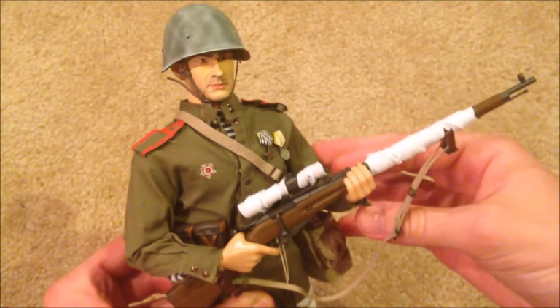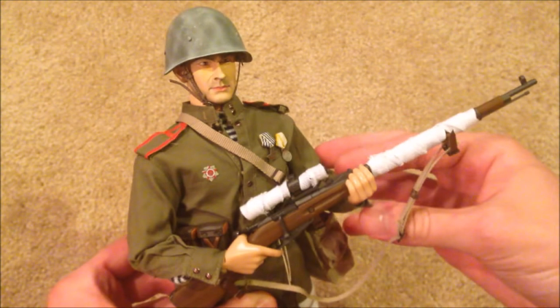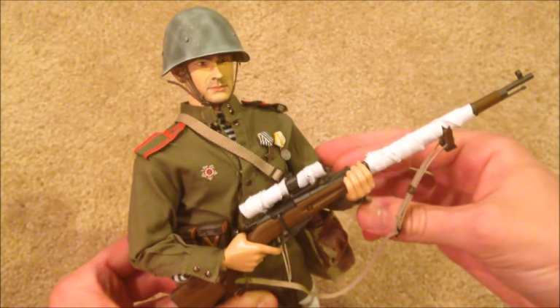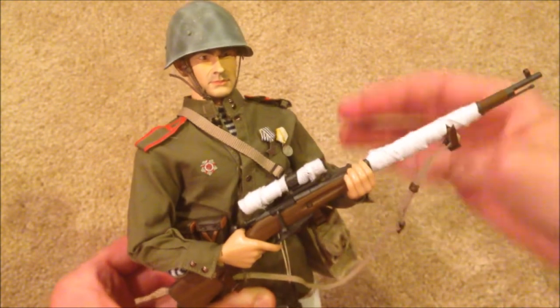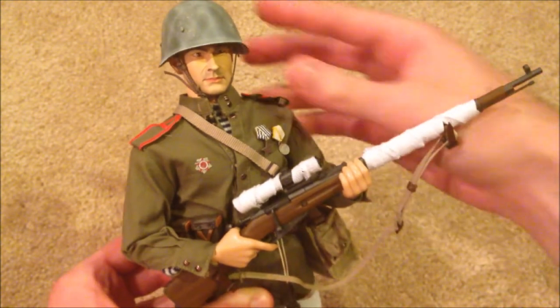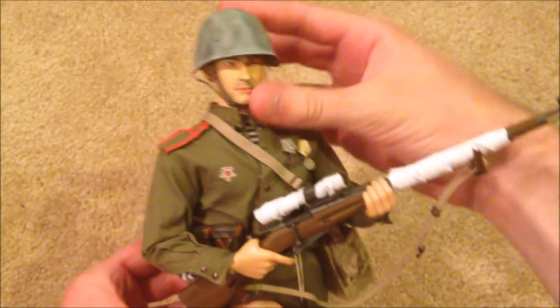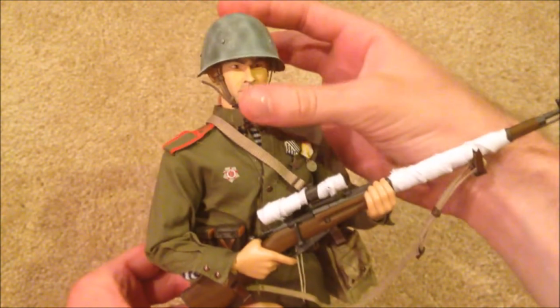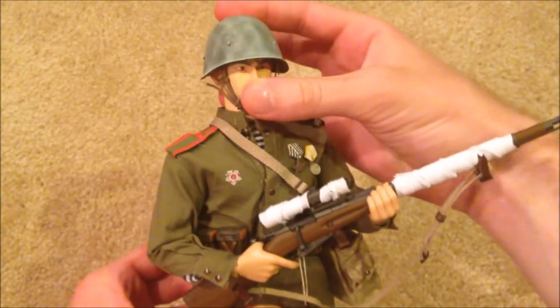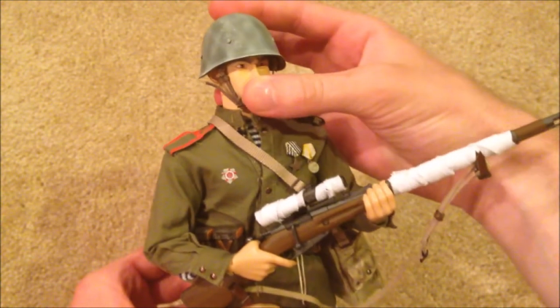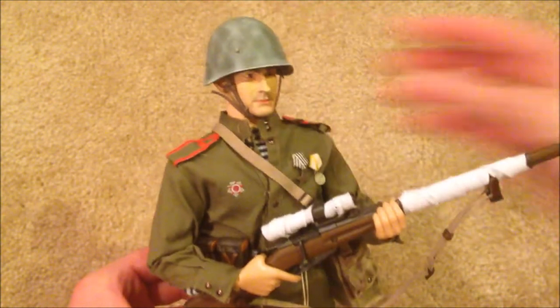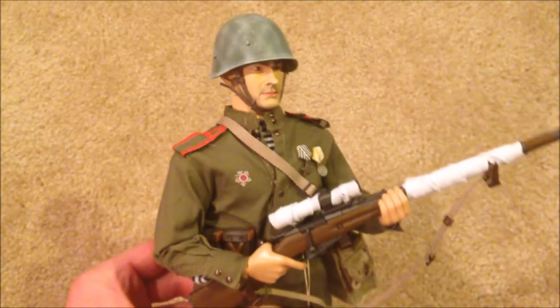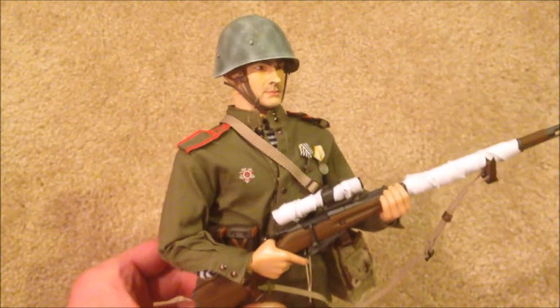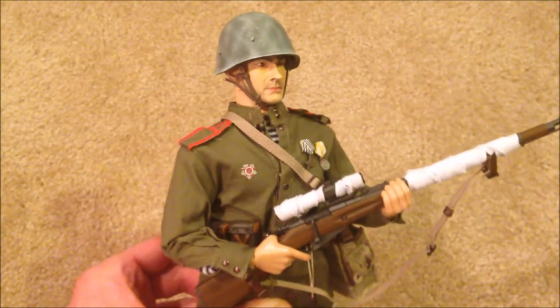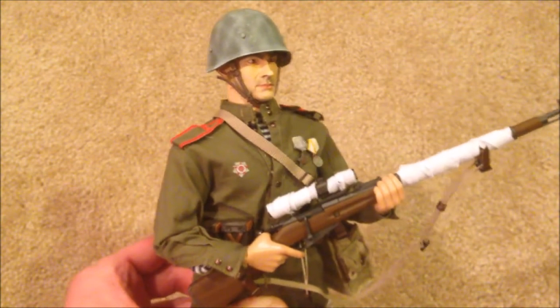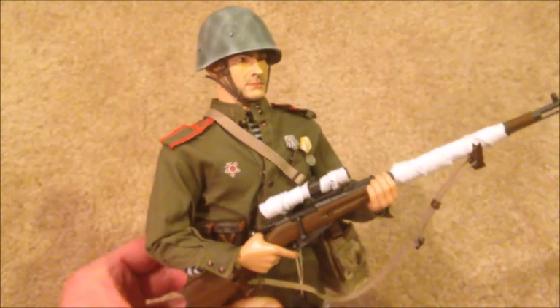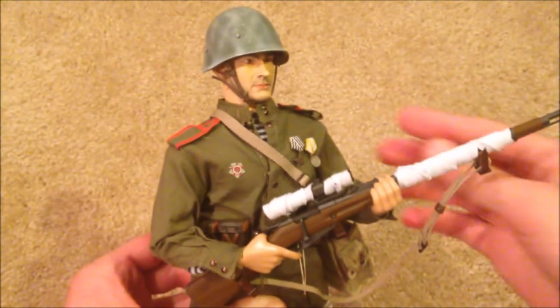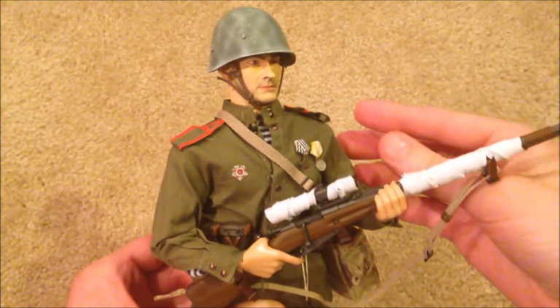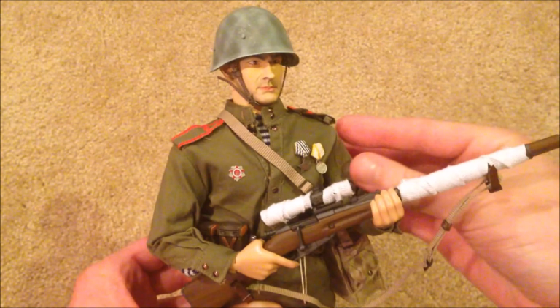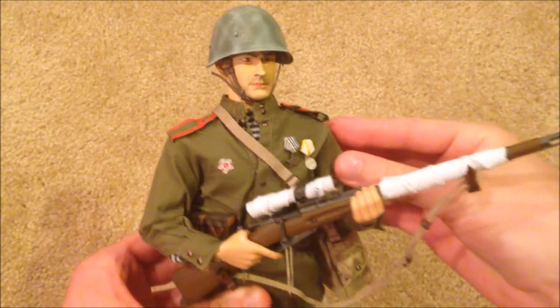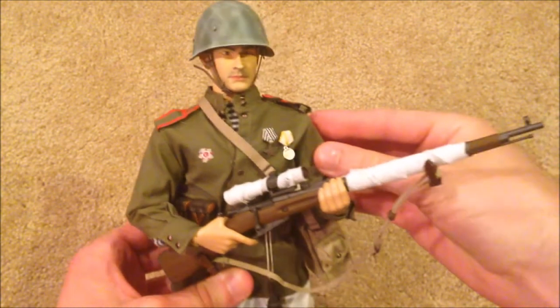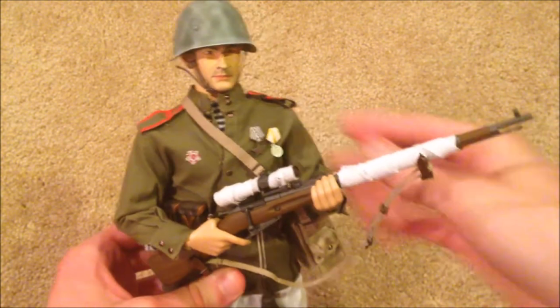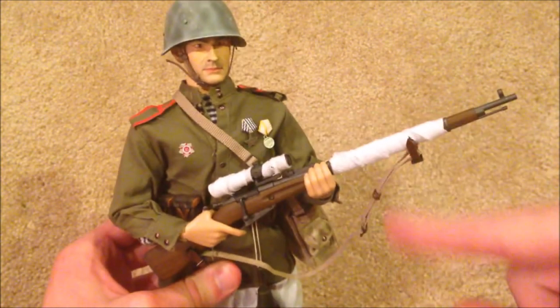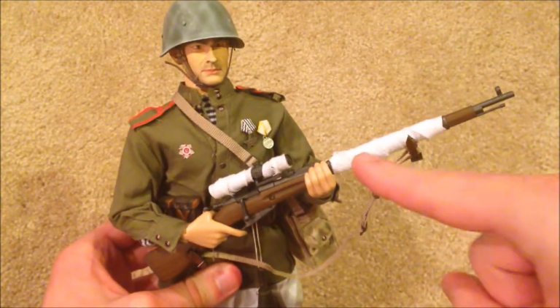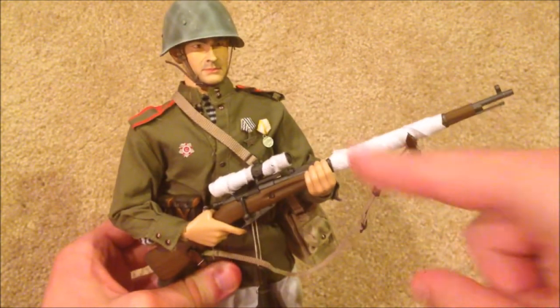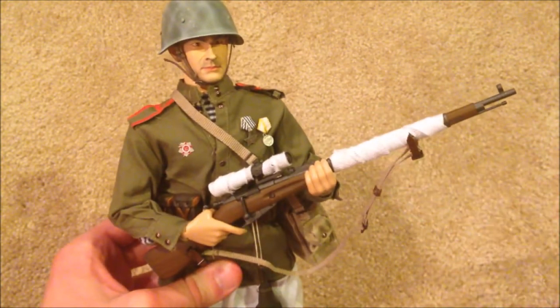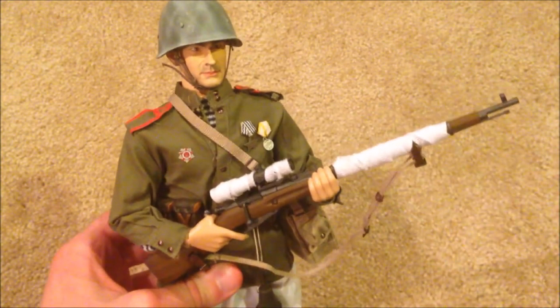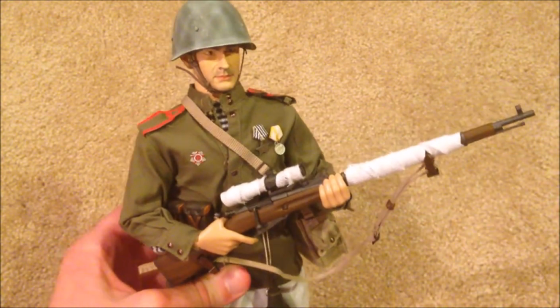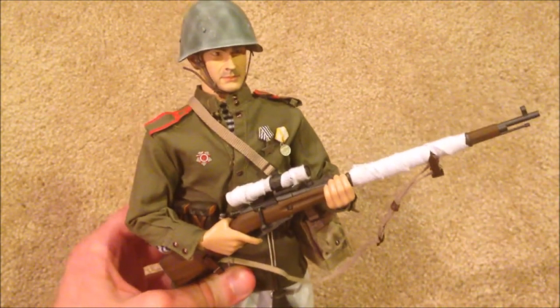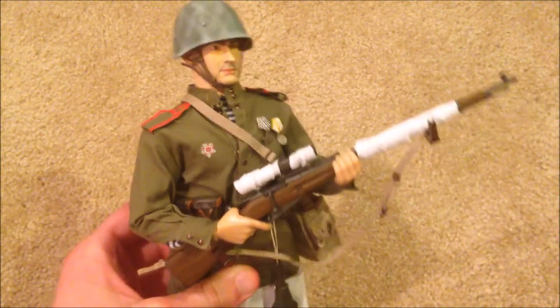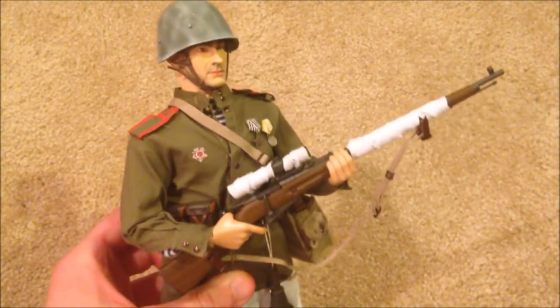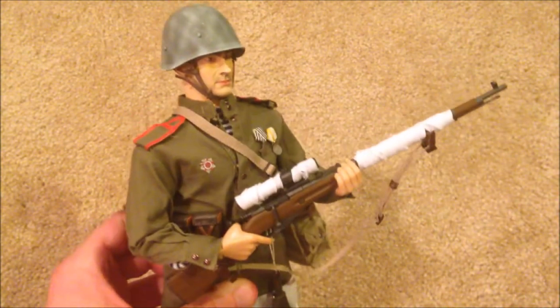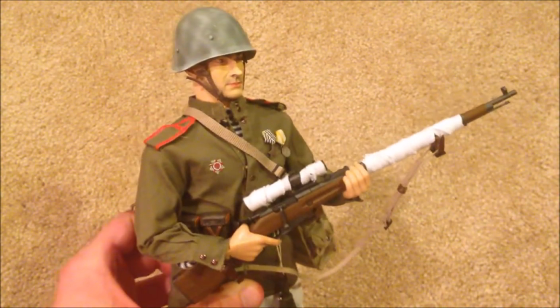Here he is — he's super awesome. I was really impressed with him, especially the sniper rifle. He's just really nice; the wrappings on there just look great.